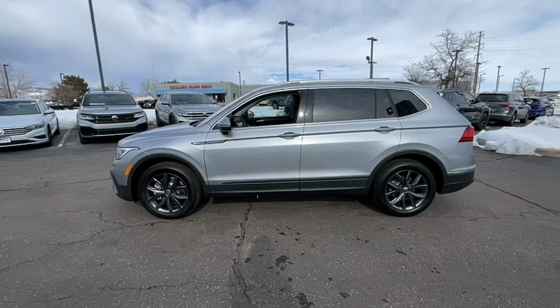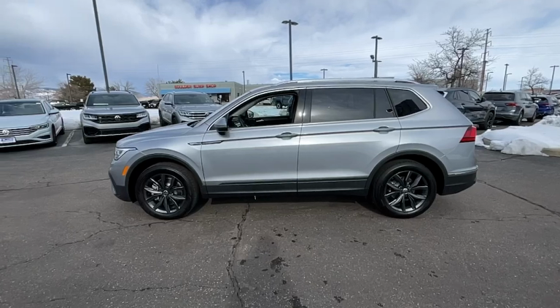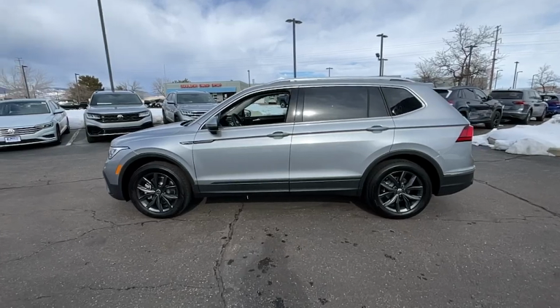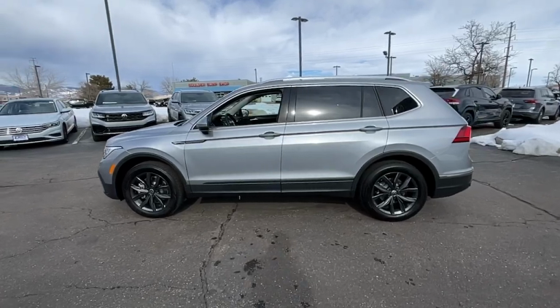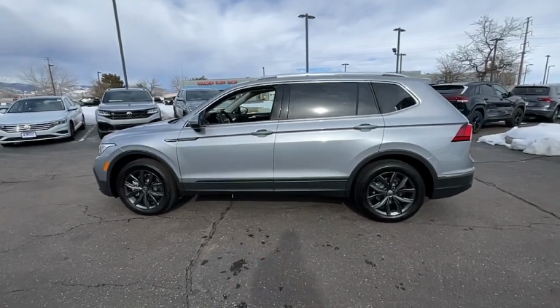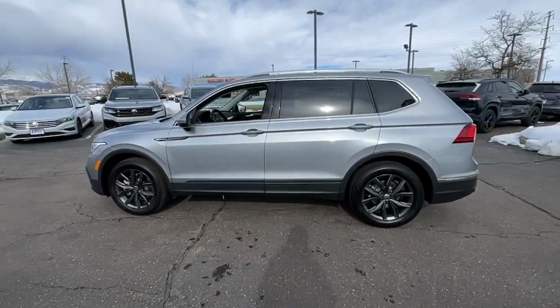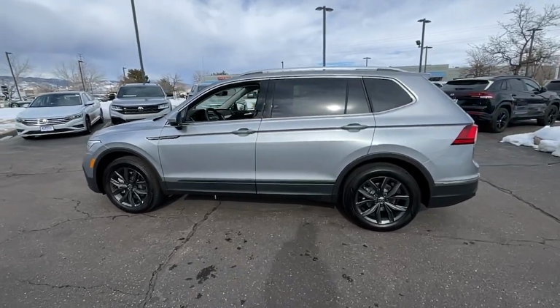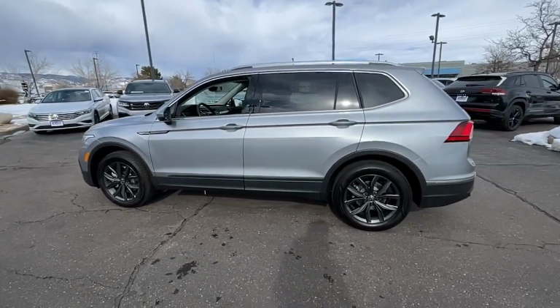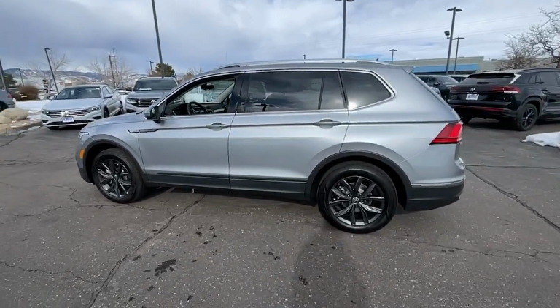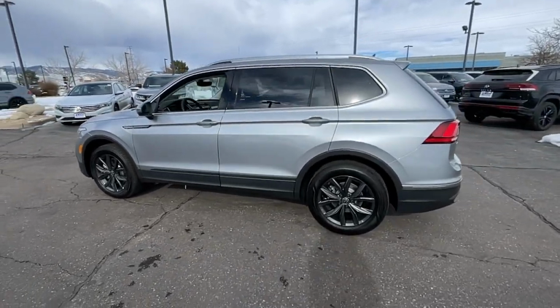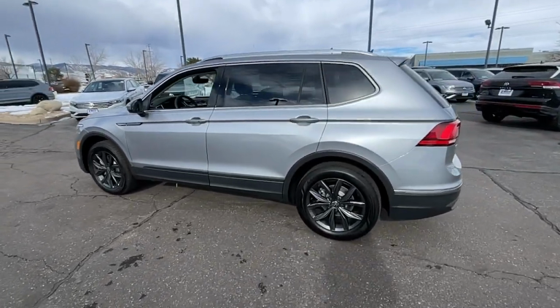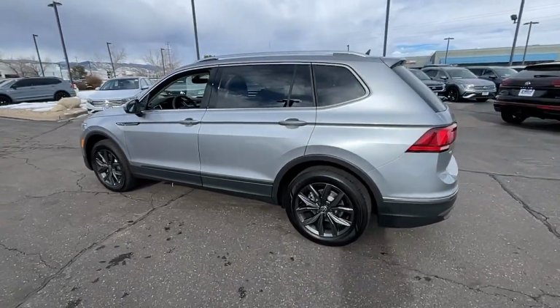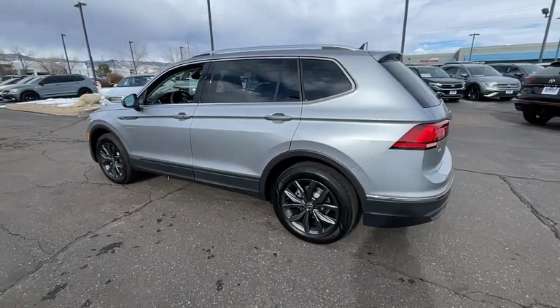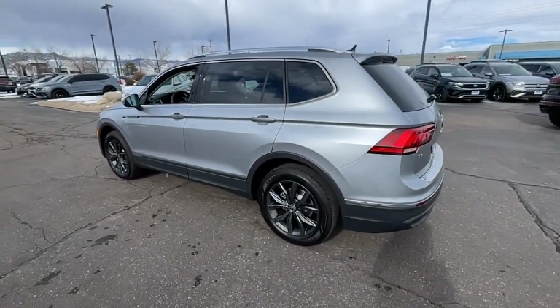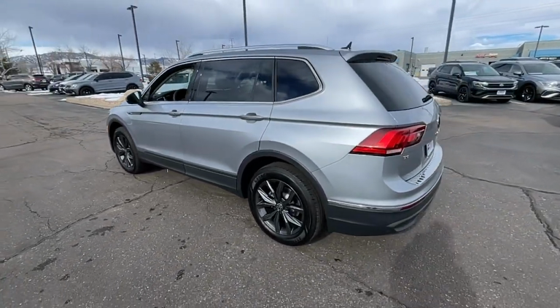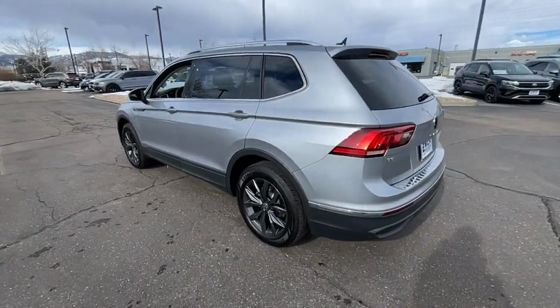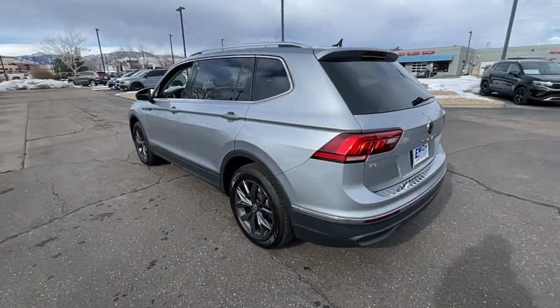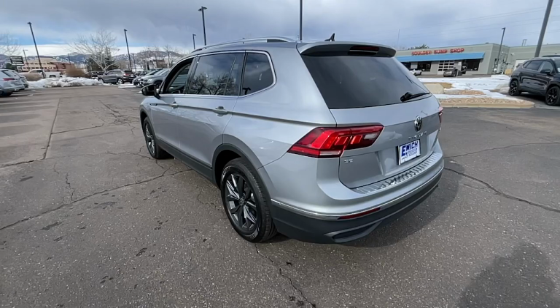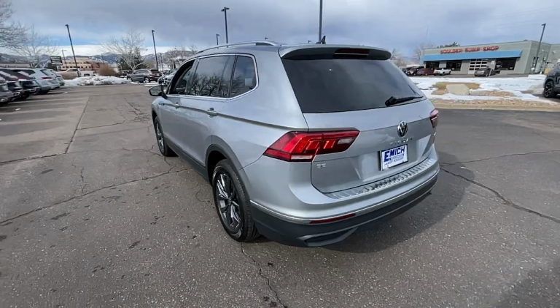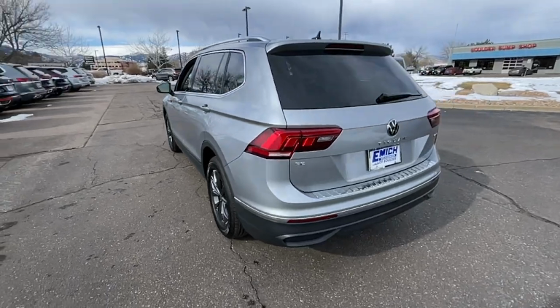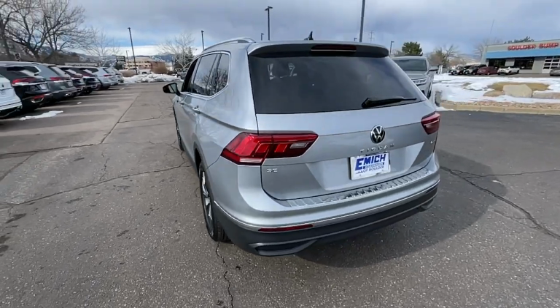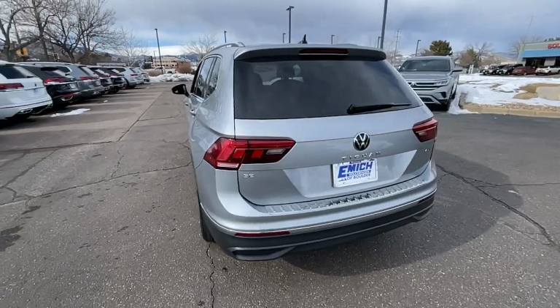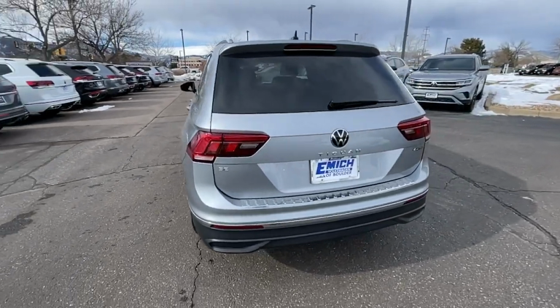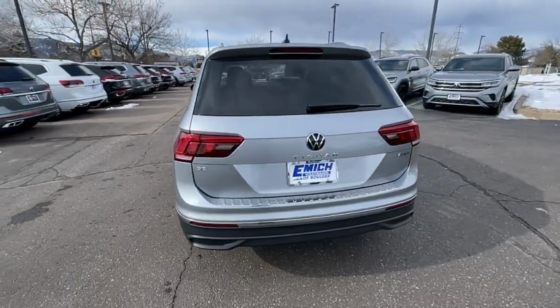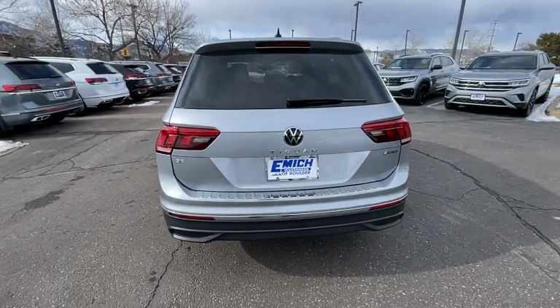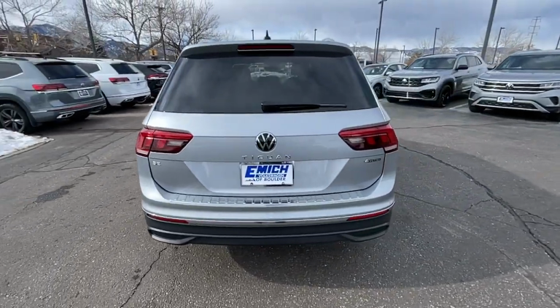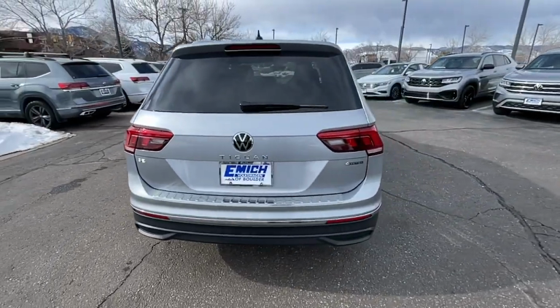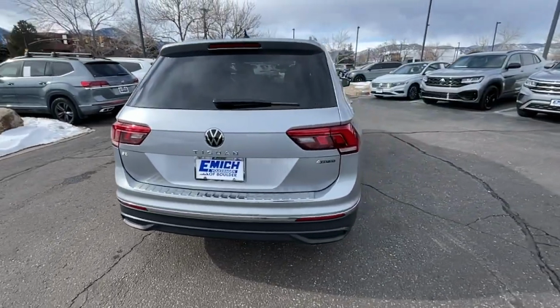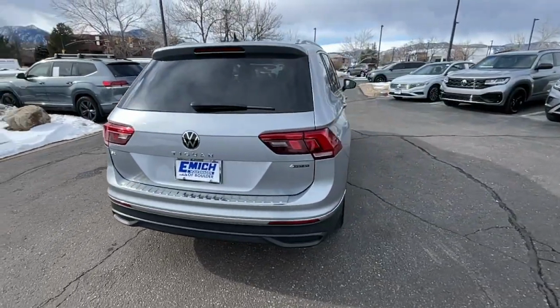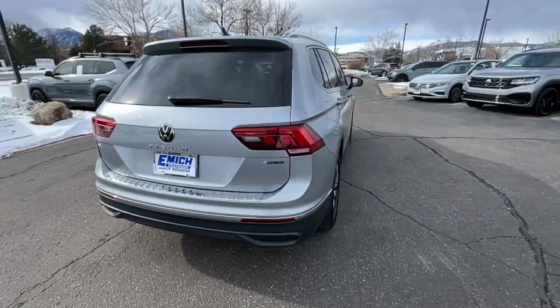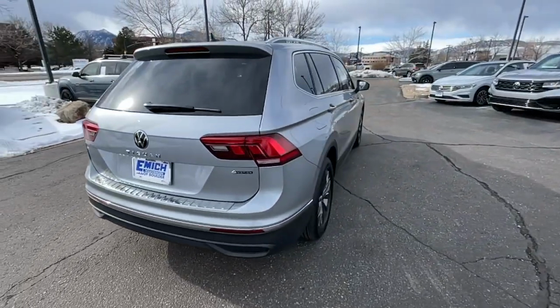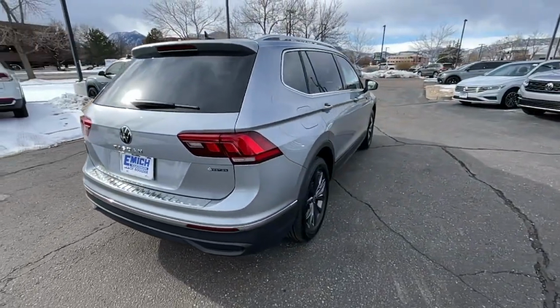You will love the features of this 2023 Volkswagen Tiguan. This versatile Tiguan was built to keep up with your family's busy lifestyle.